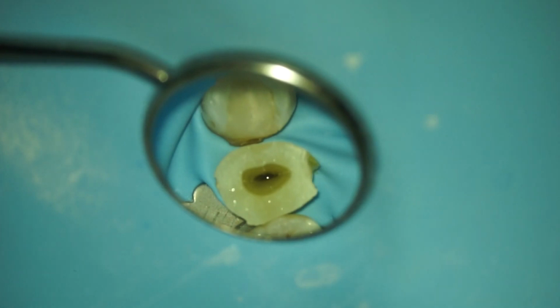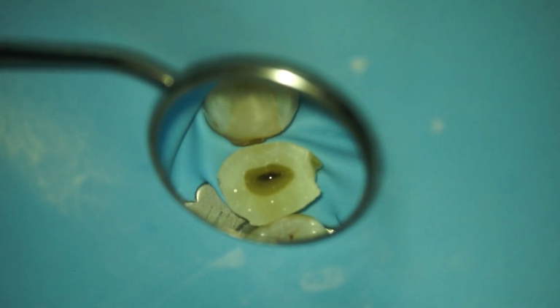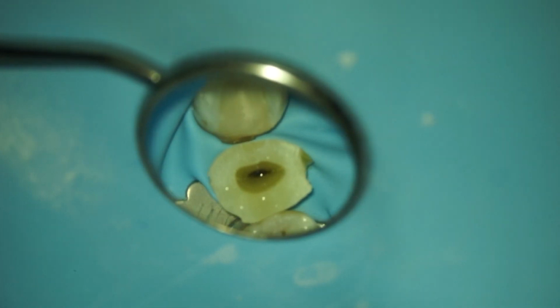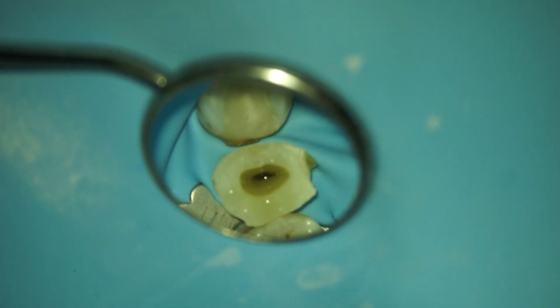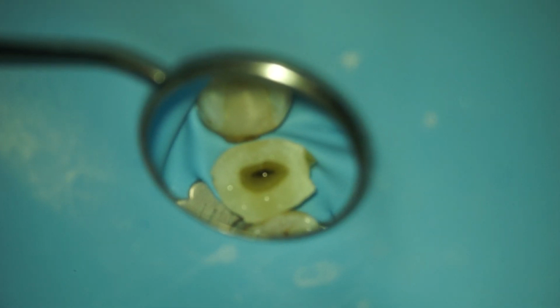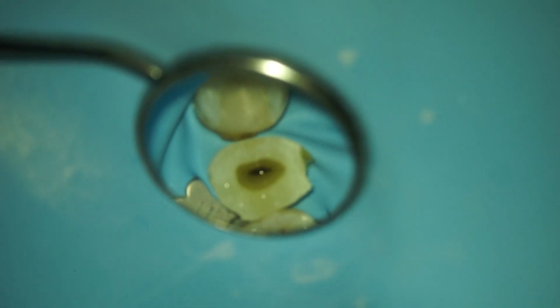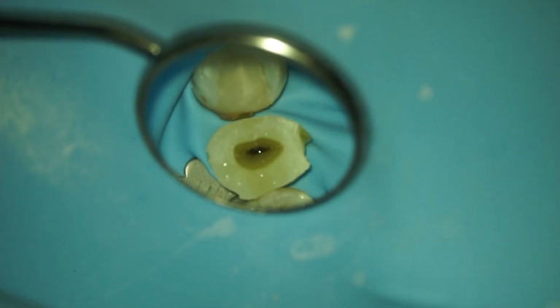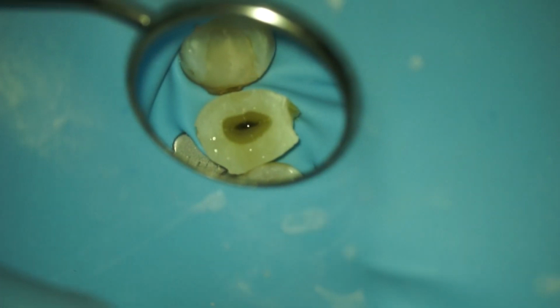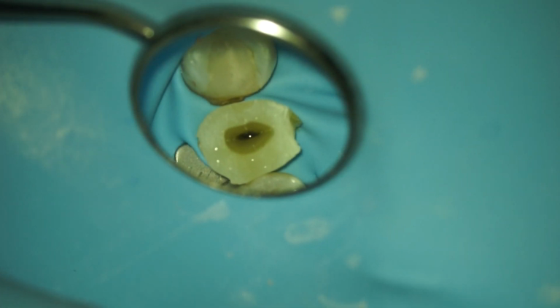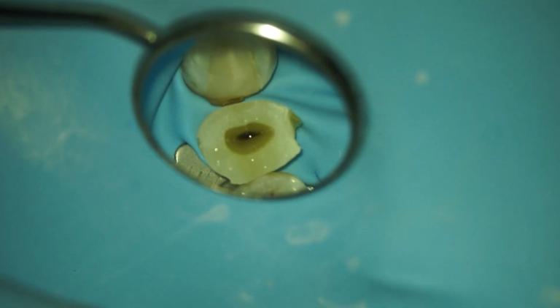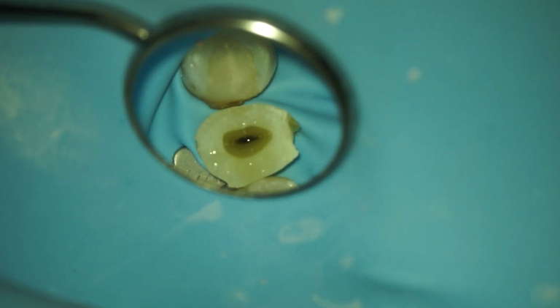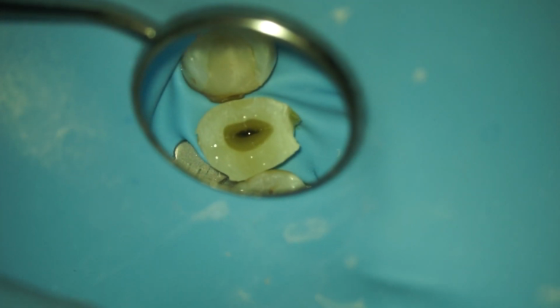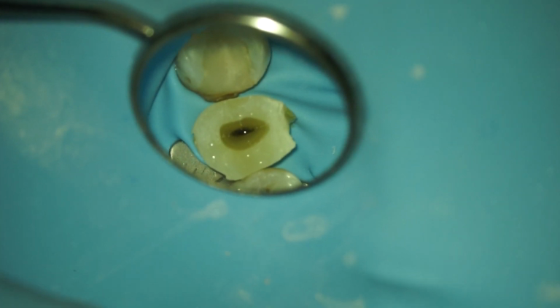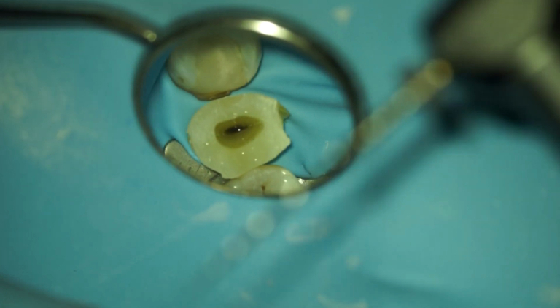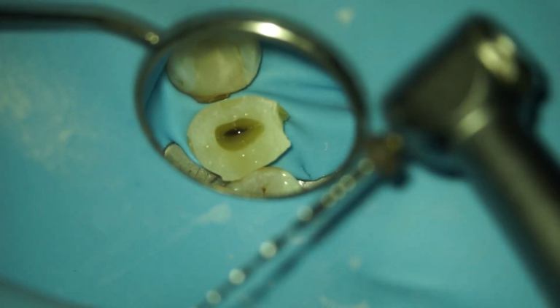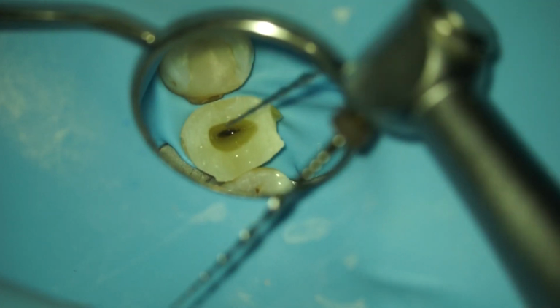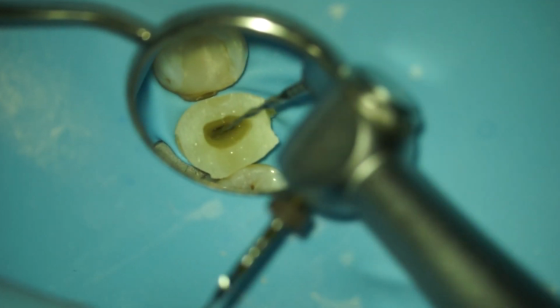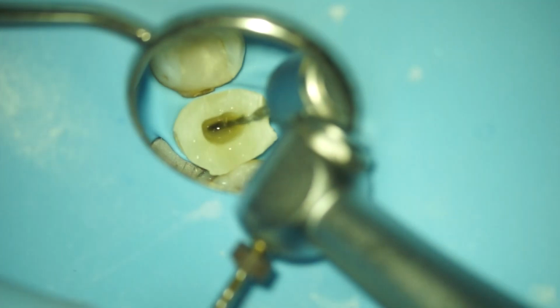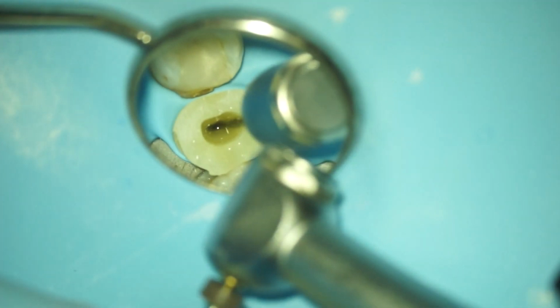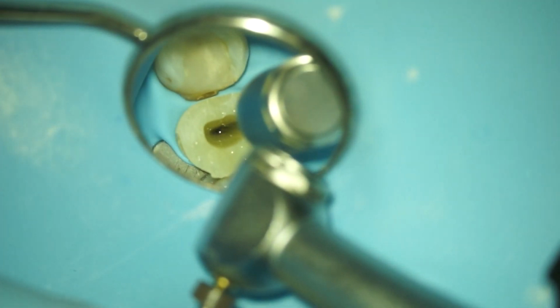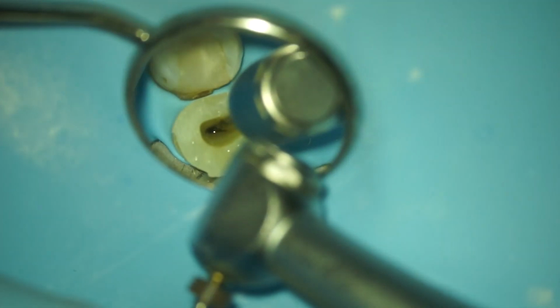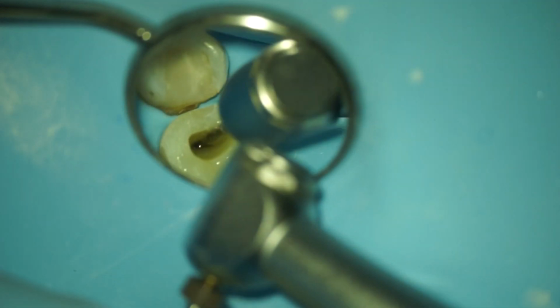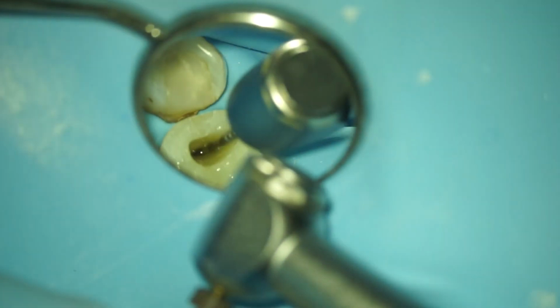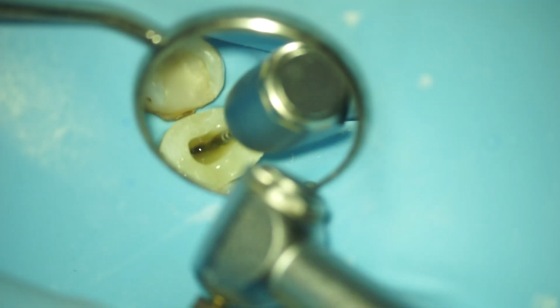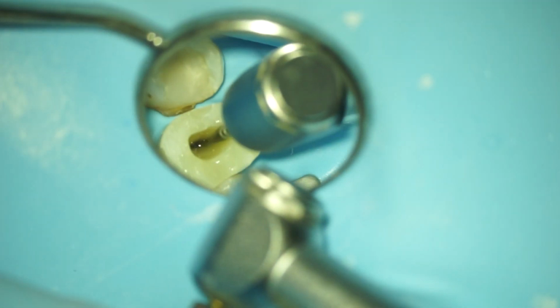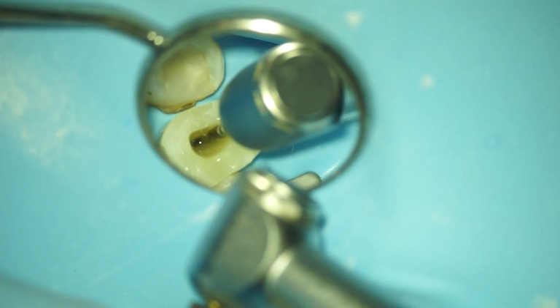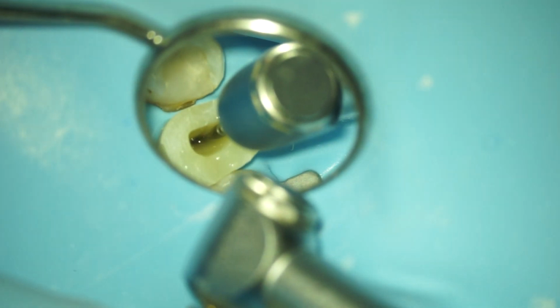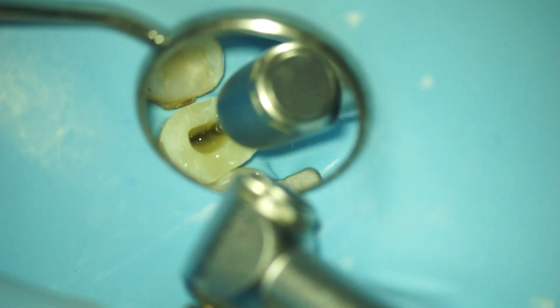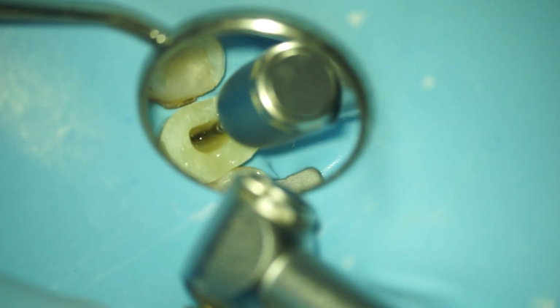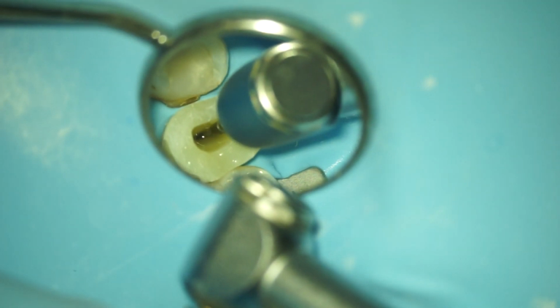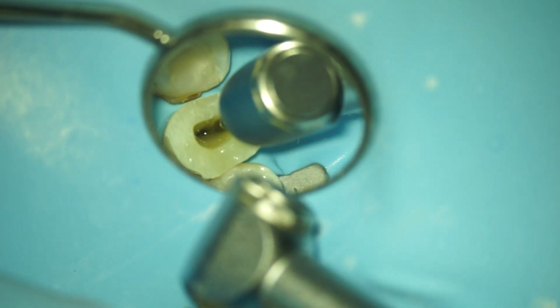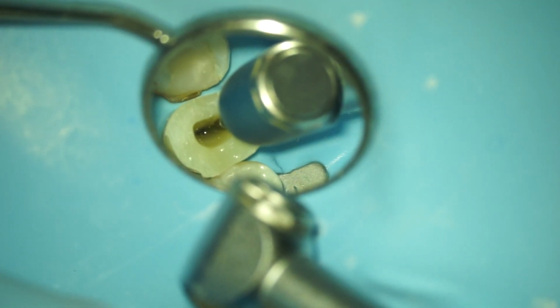In this part I left the sound on. This is the first part of the shaping process with the Procodile Q, and you will hear the reciprocating motion of this file.